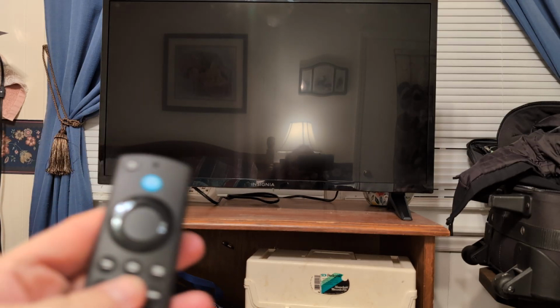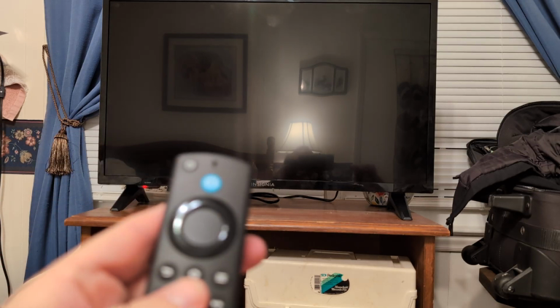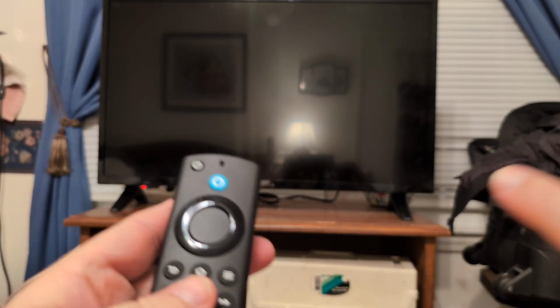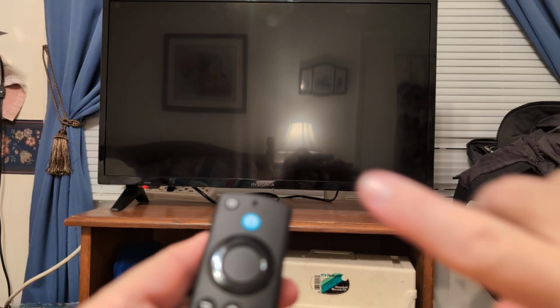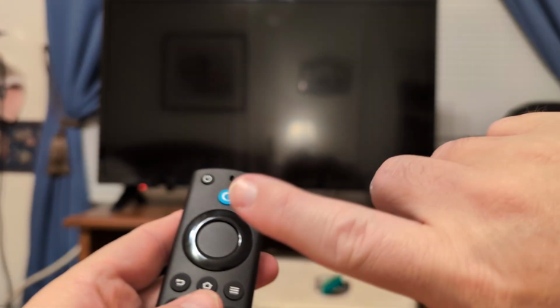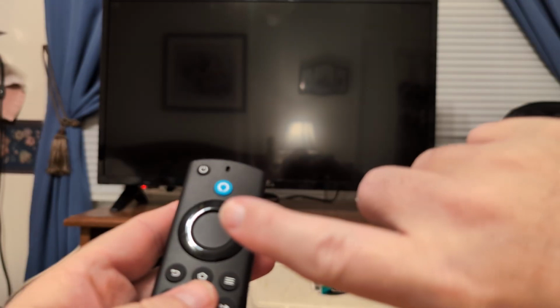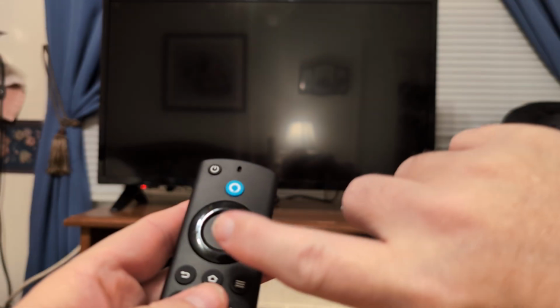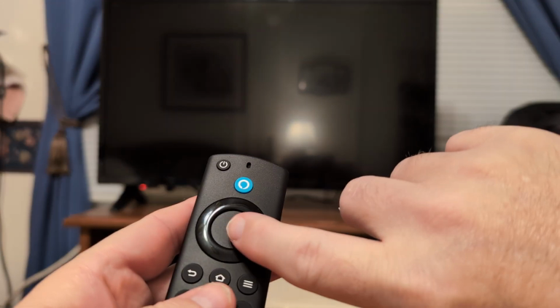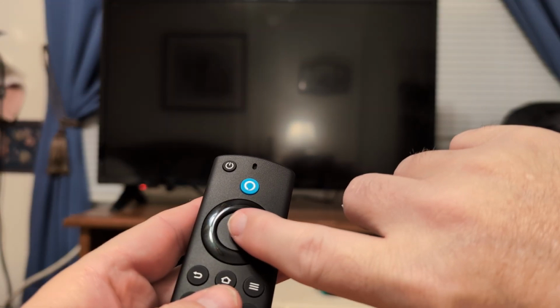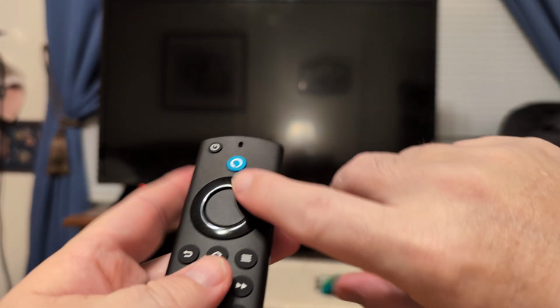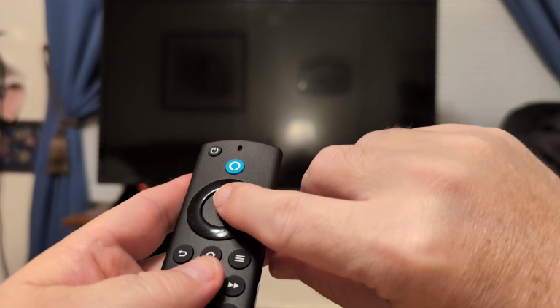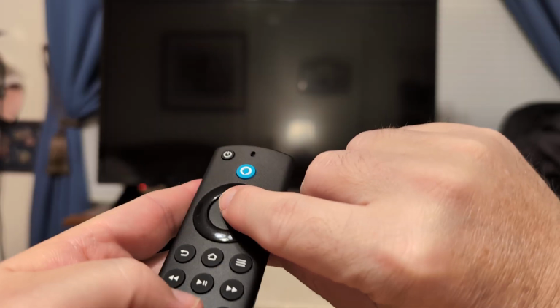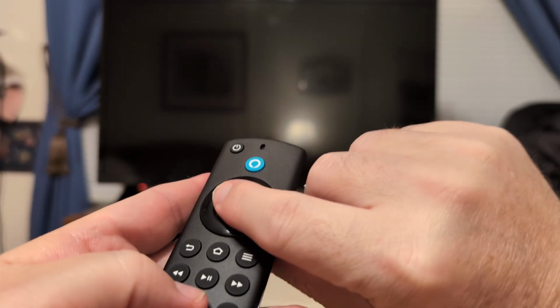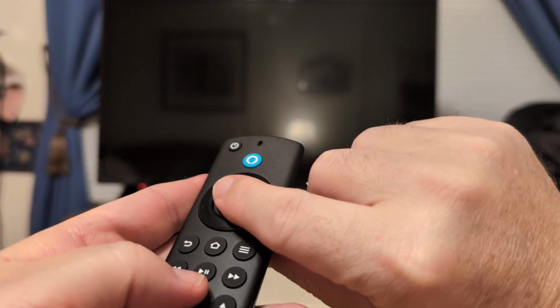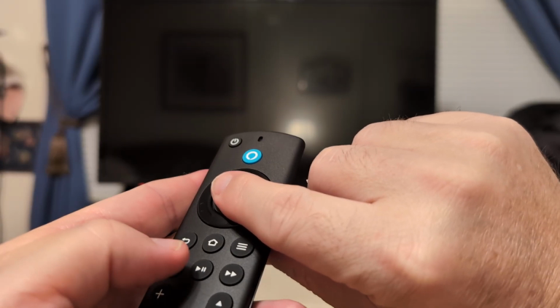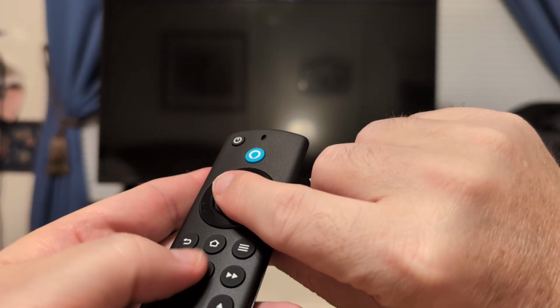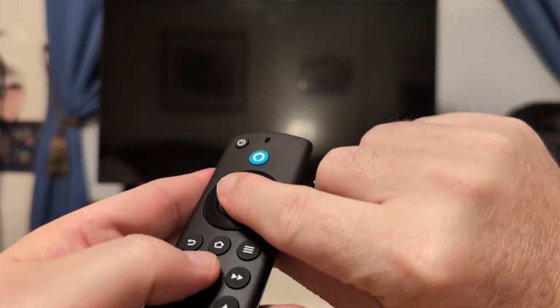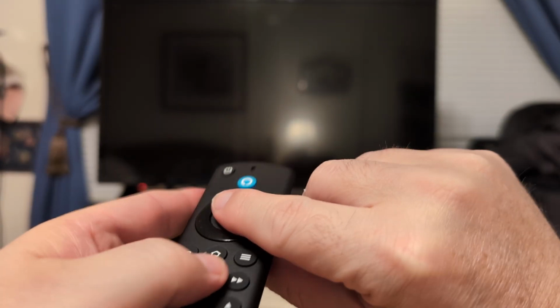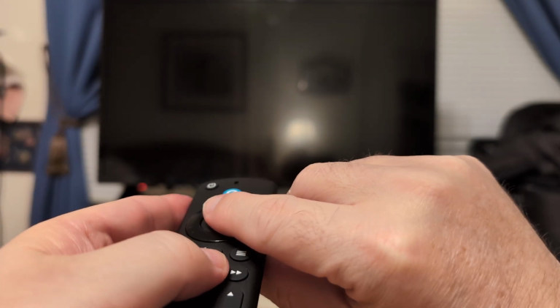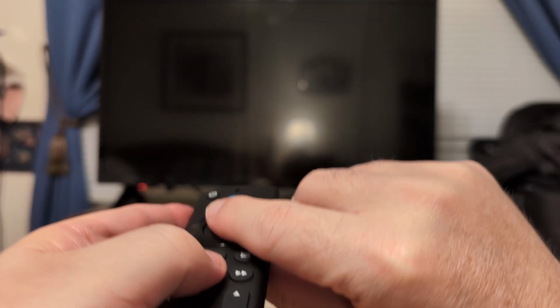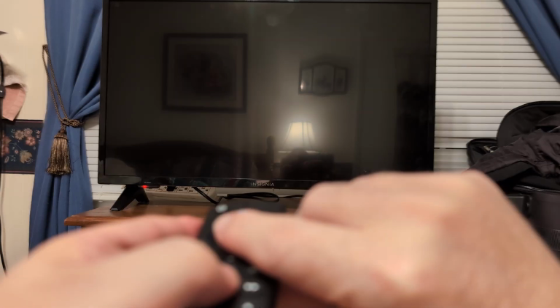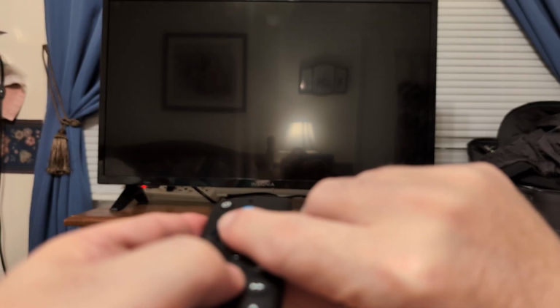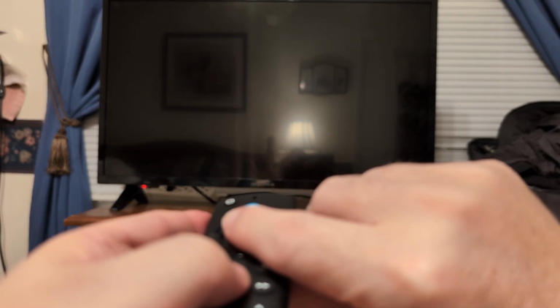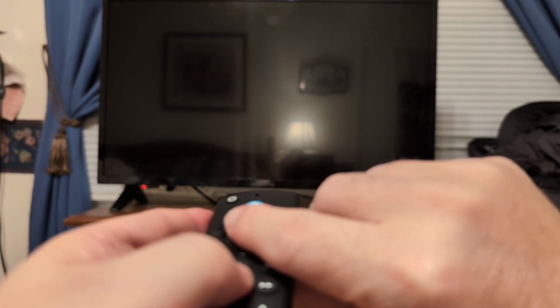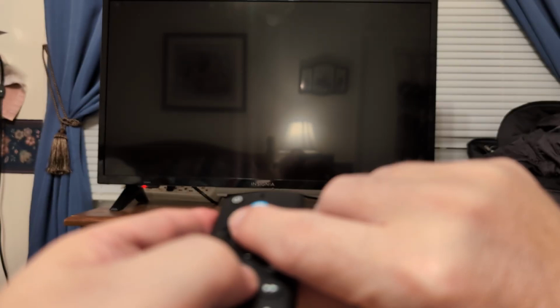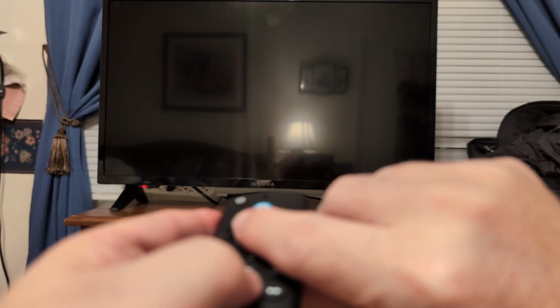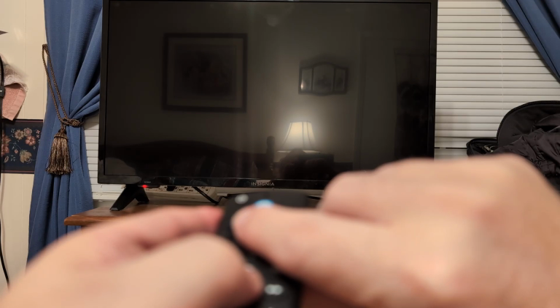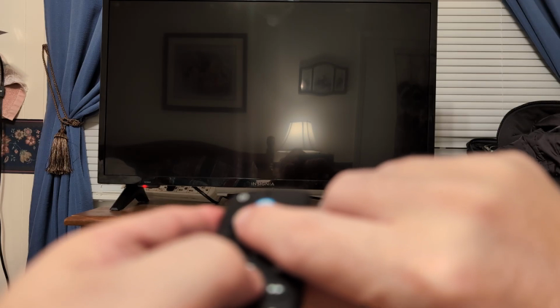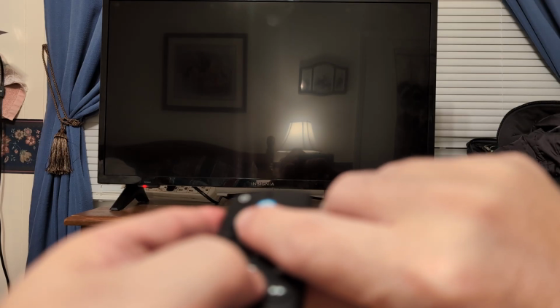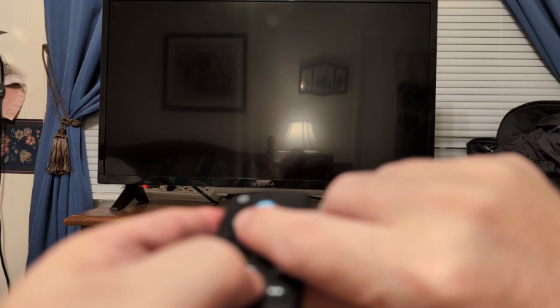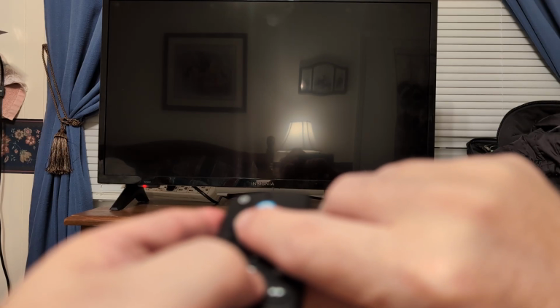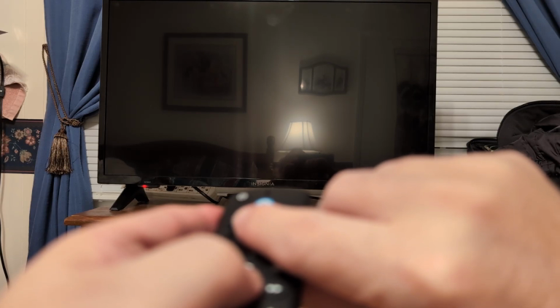Then hold the enter button, which is right here. So hold the play button and the enter button at the same time while the TV is on the logo screen, and hold that down for at least 20 seconds.